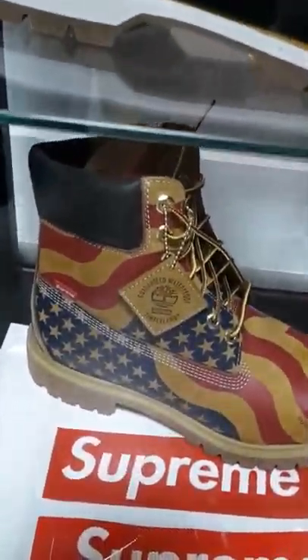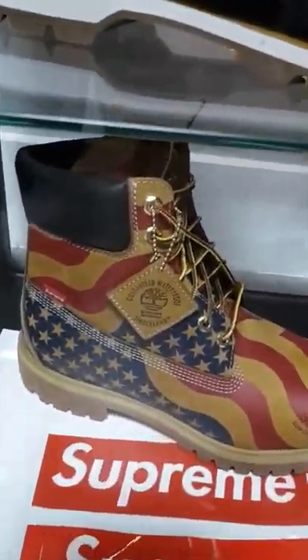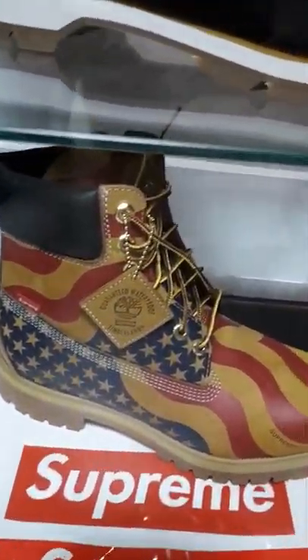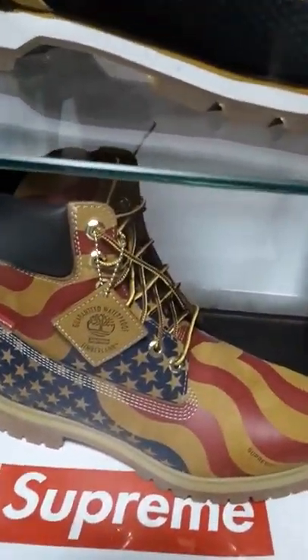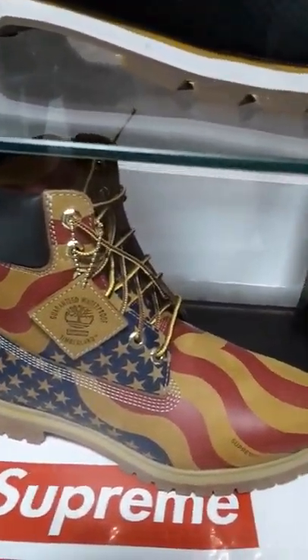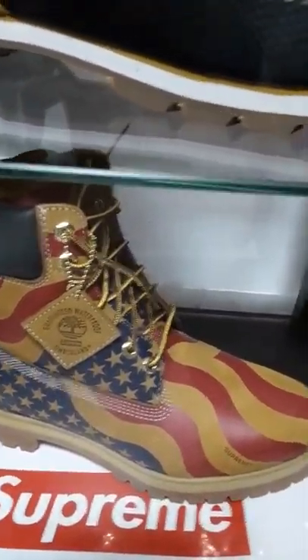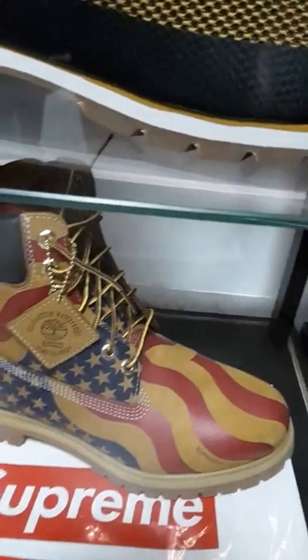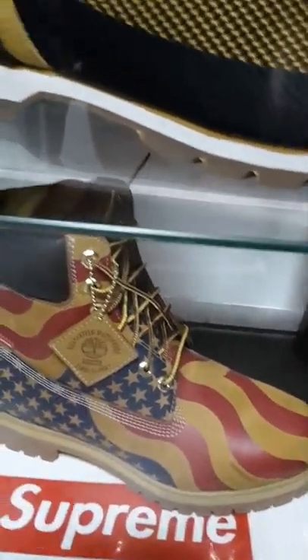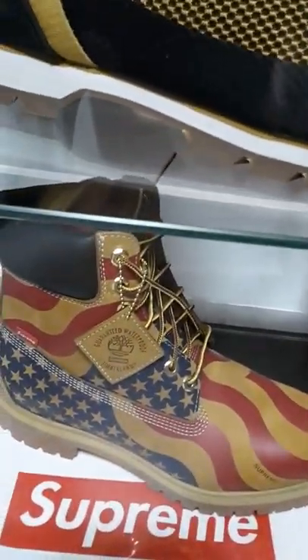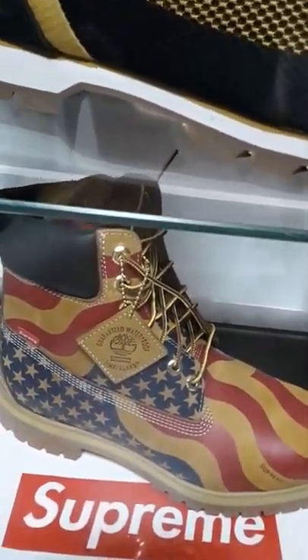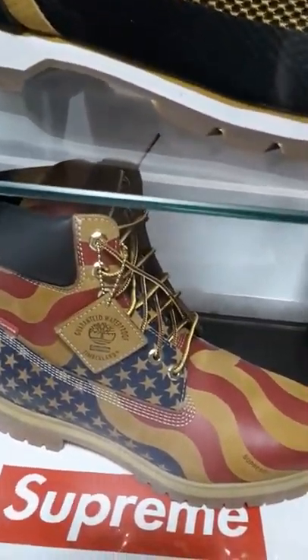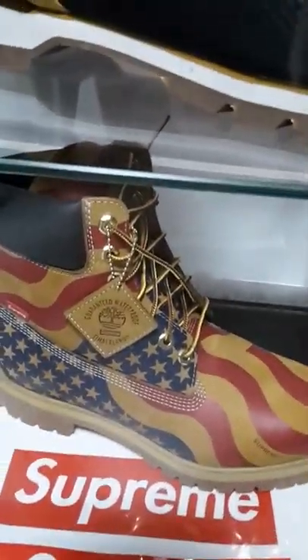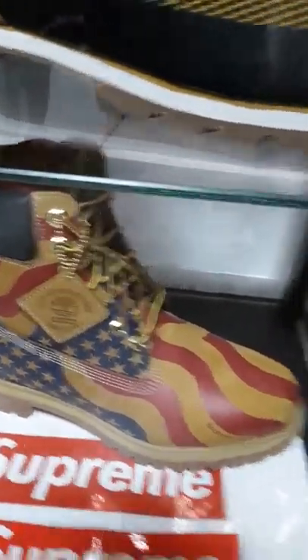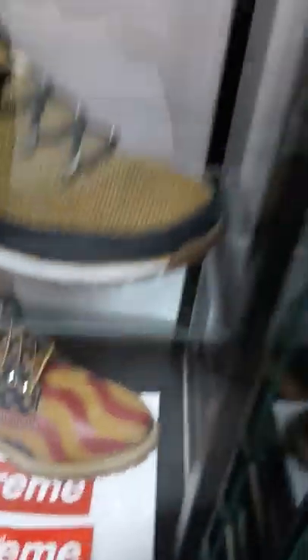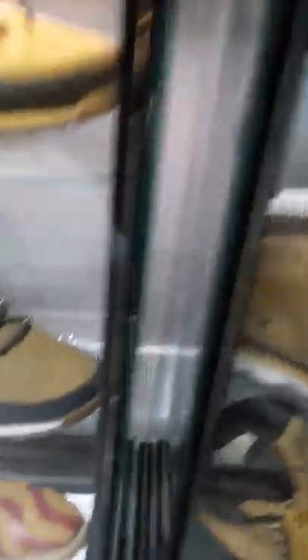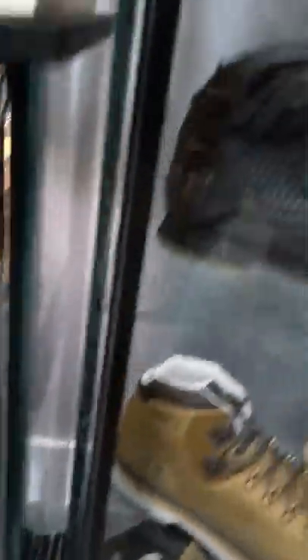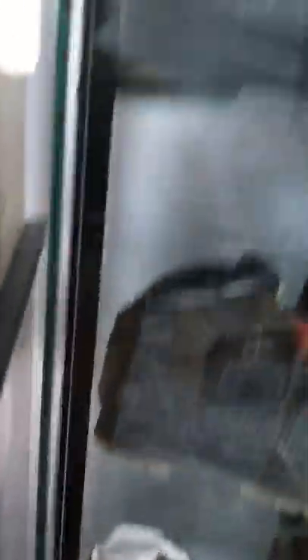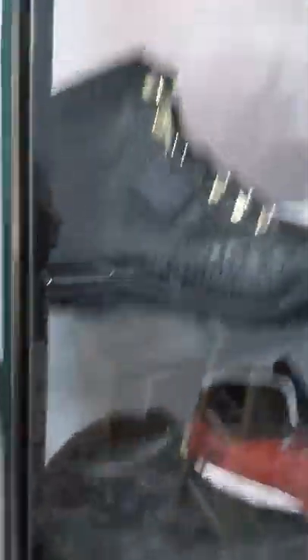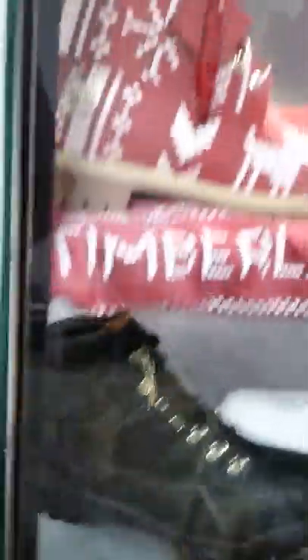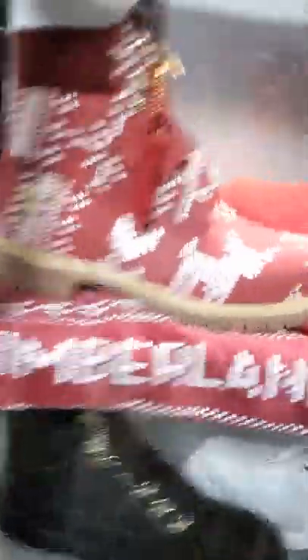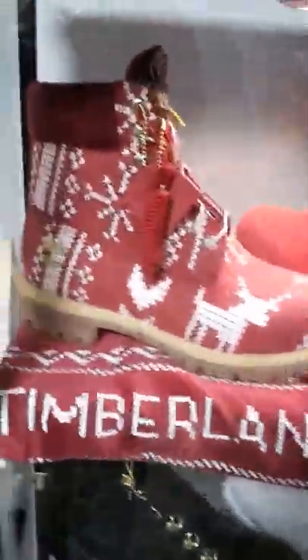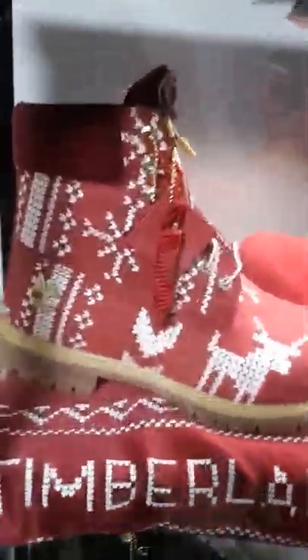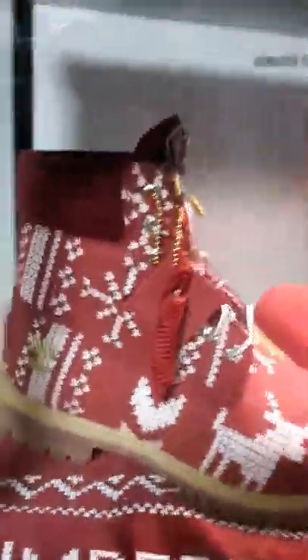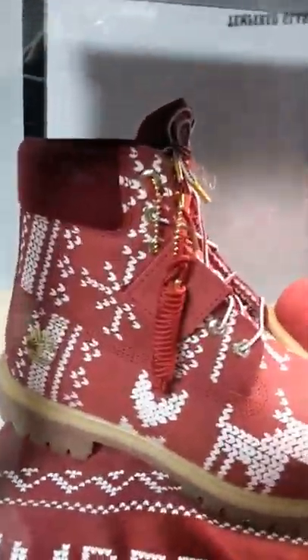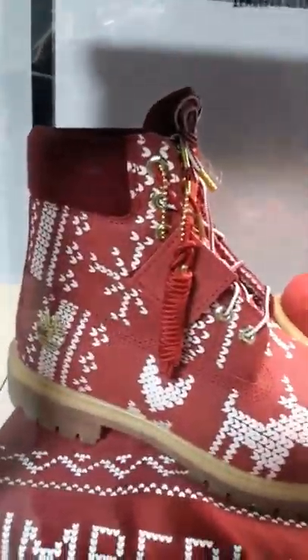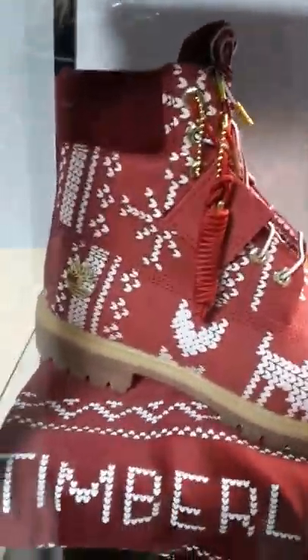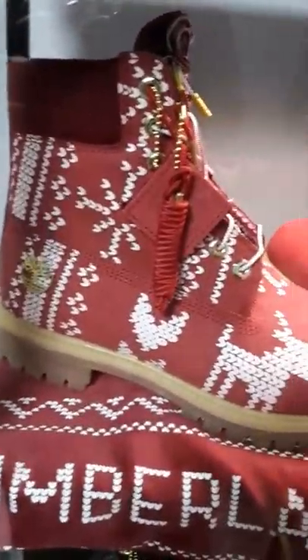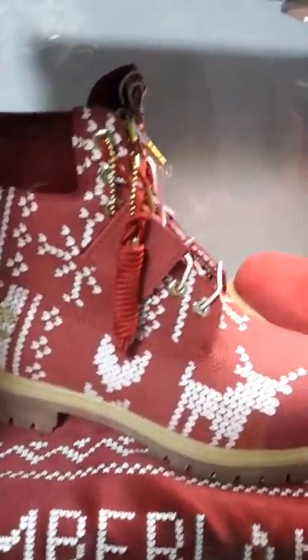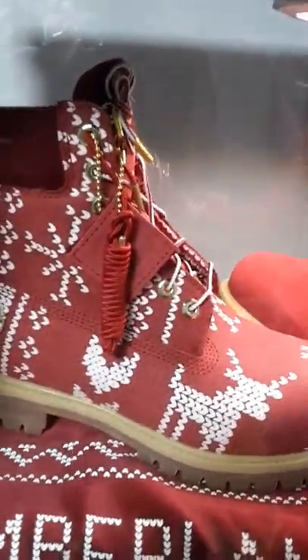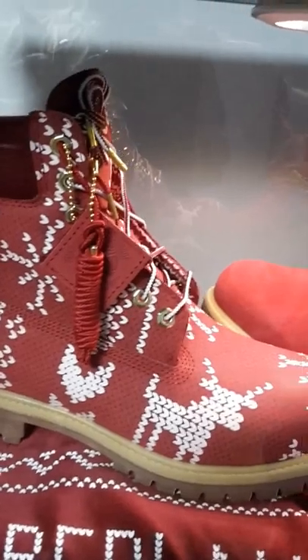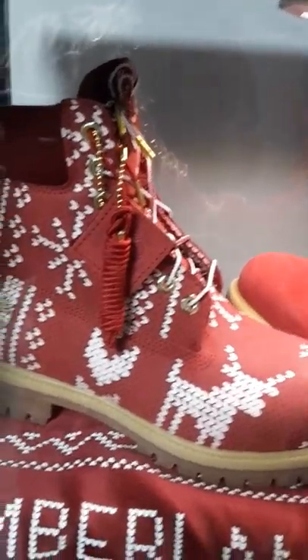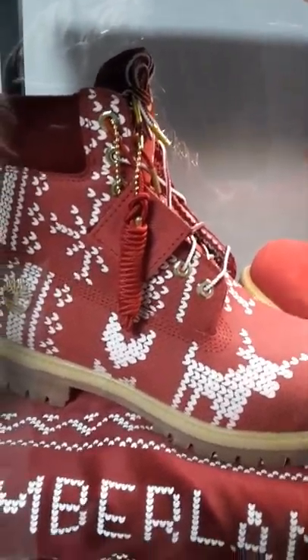These Supreme ones cost me — I'm gonna tell you how much — but it cost me at the time when it came out. Then you got the ugly sweater Timberlands, but it's a real smooth shoe, it's nice.